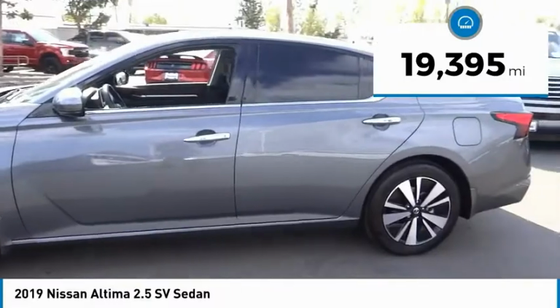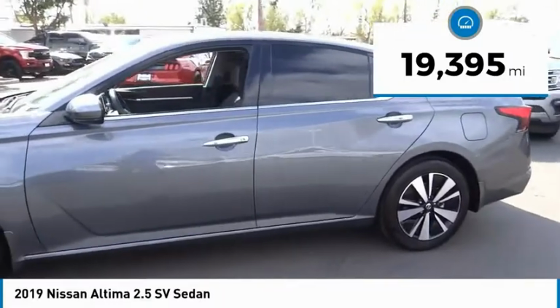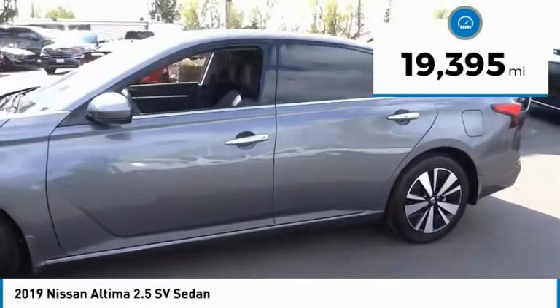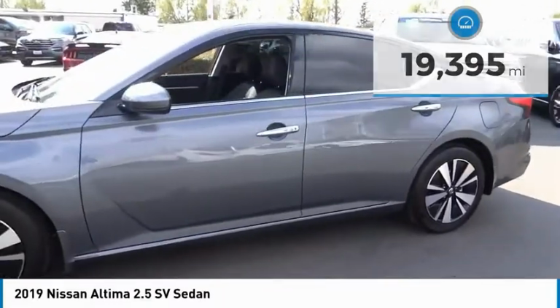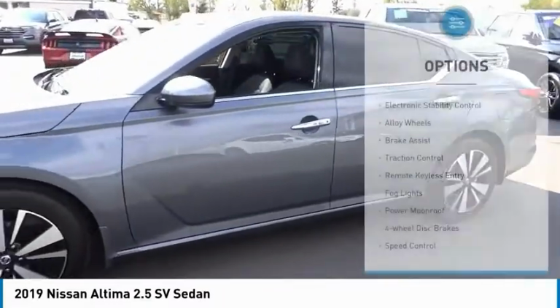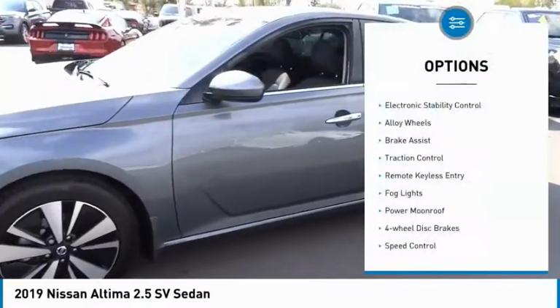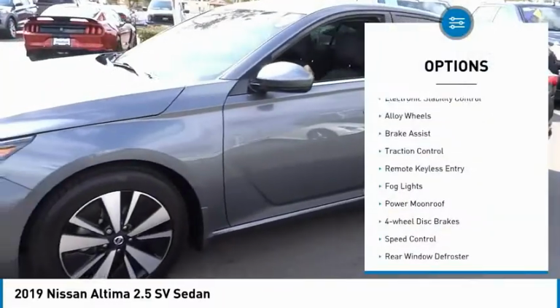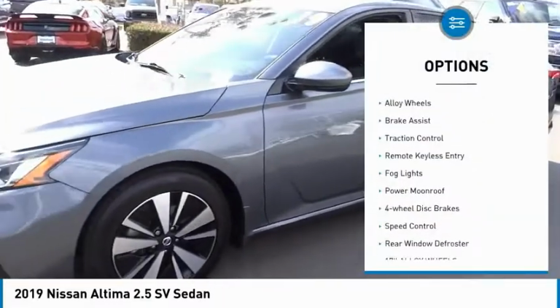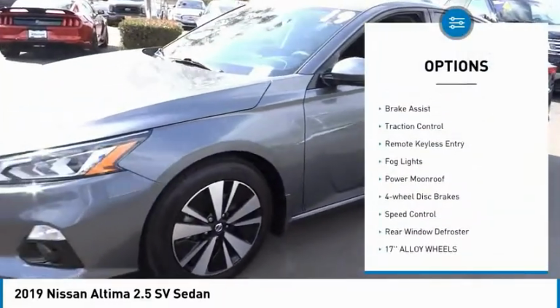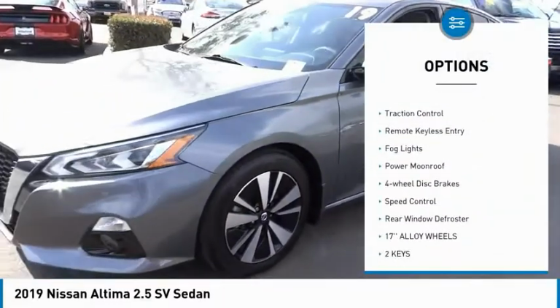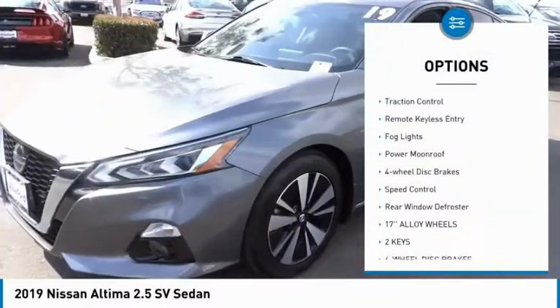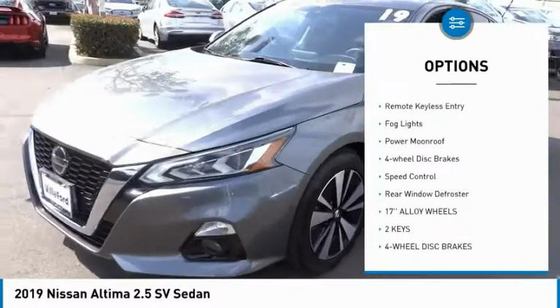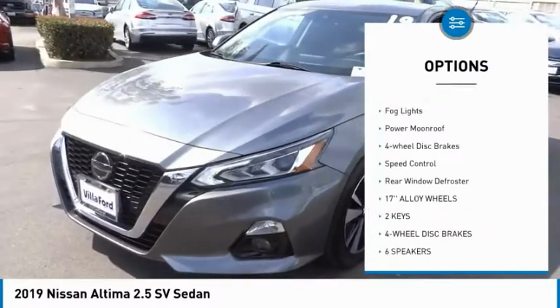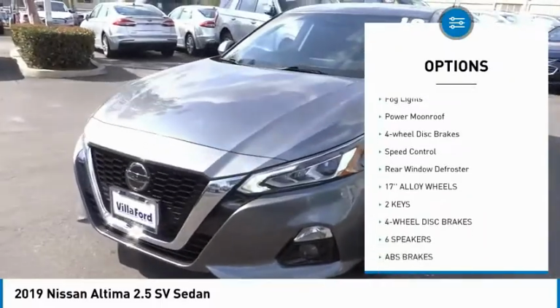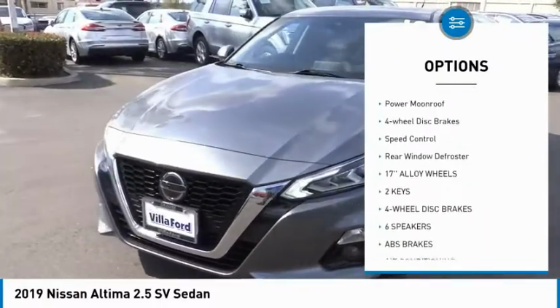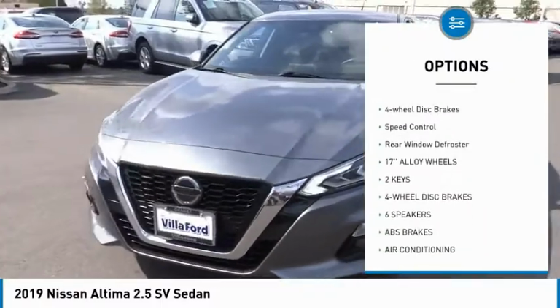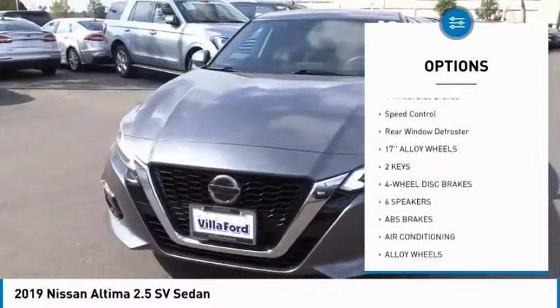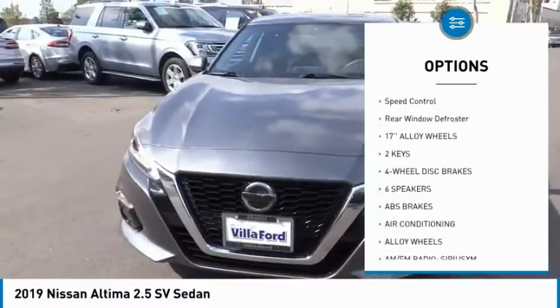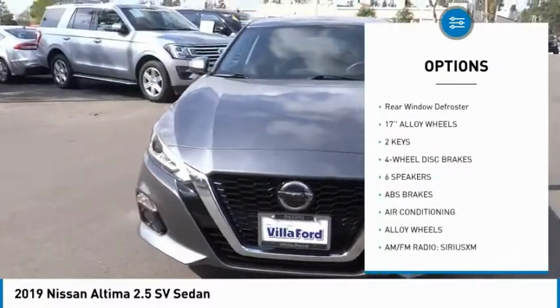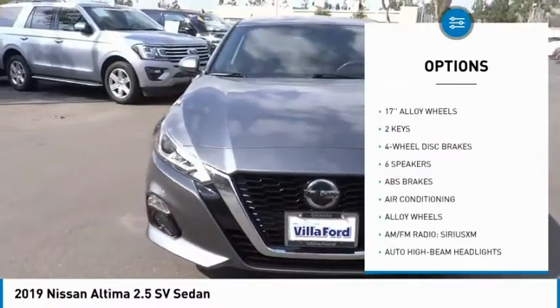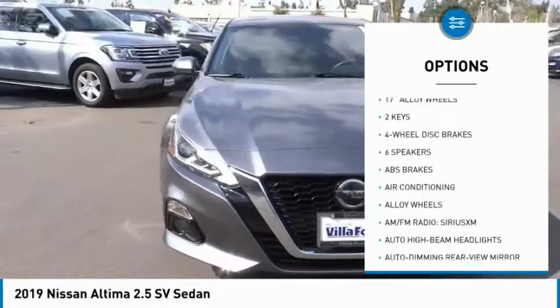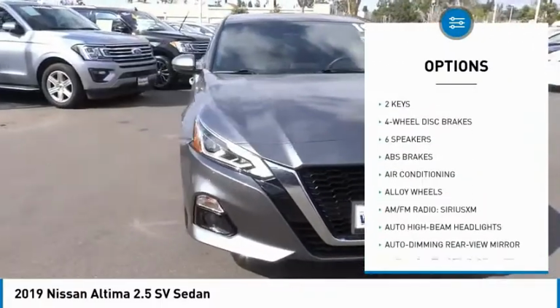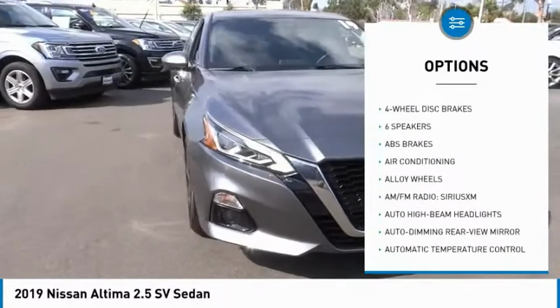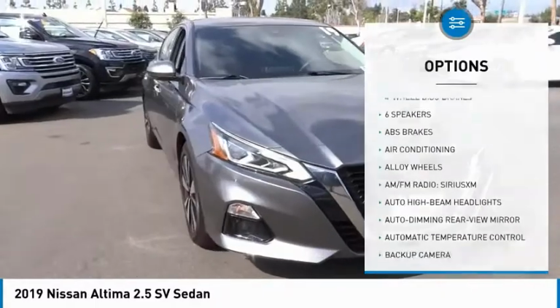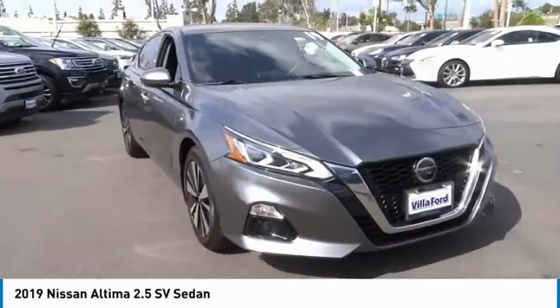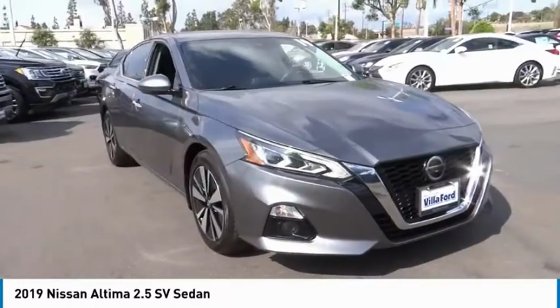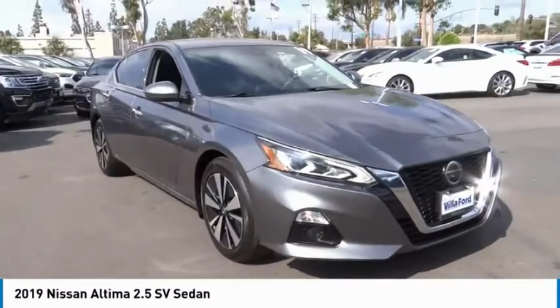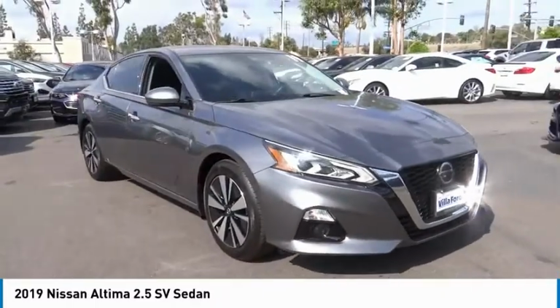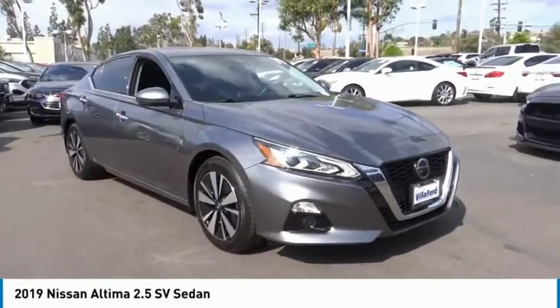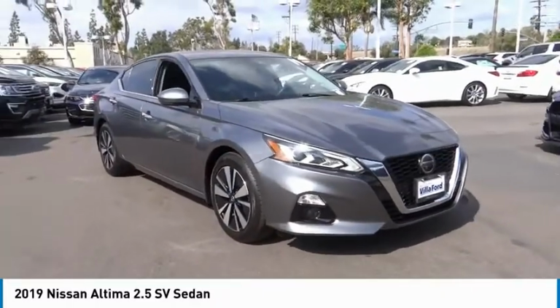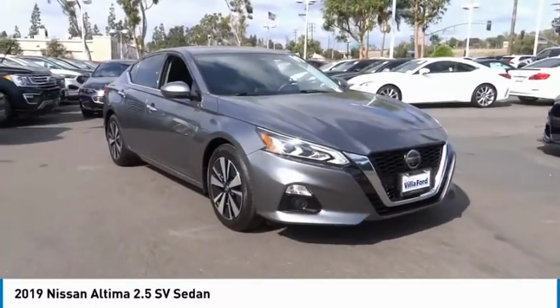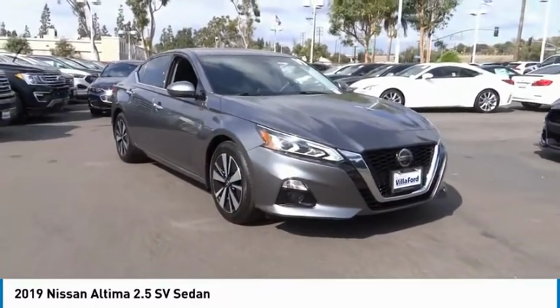Here are some of this vehicle's great options: electronic stability control, alloy wheels, brake assist, traction control, remote keyless entry, fog lights, power moonroof, four-wheel disc brakes, speed control, rear window defroster.